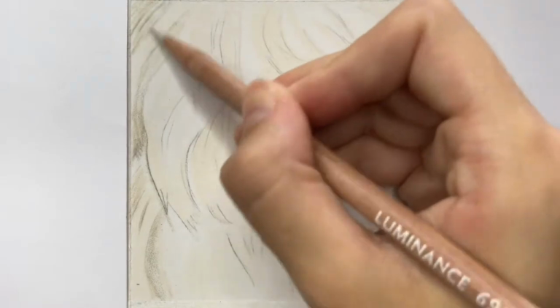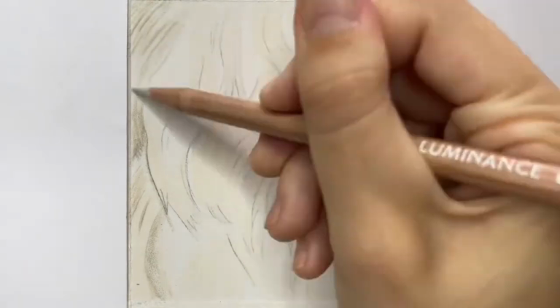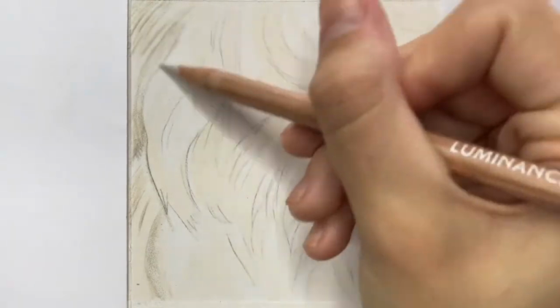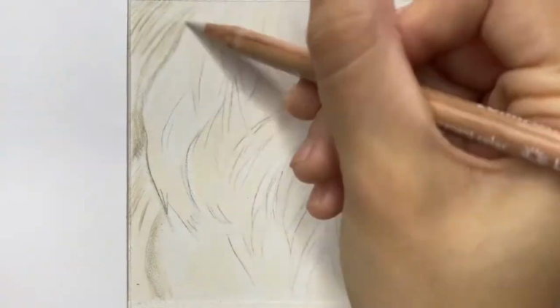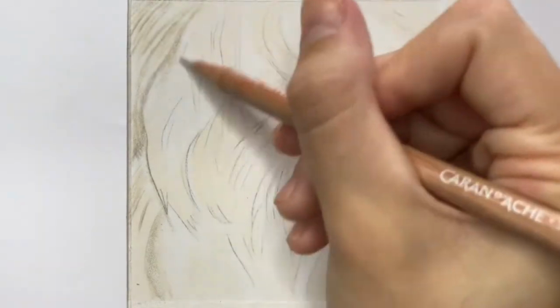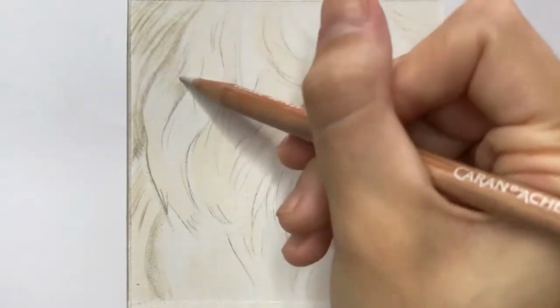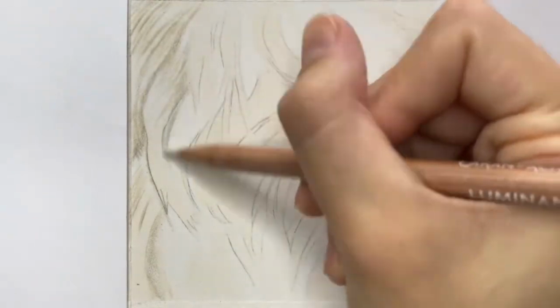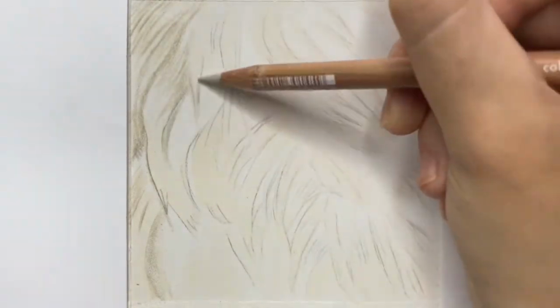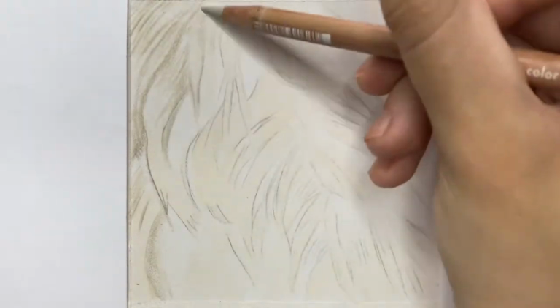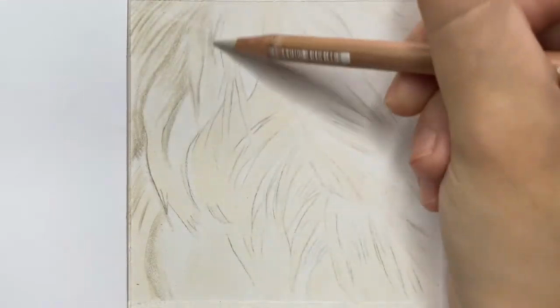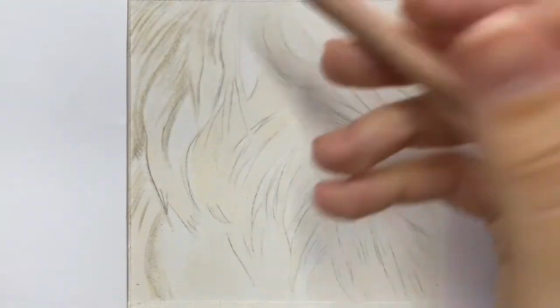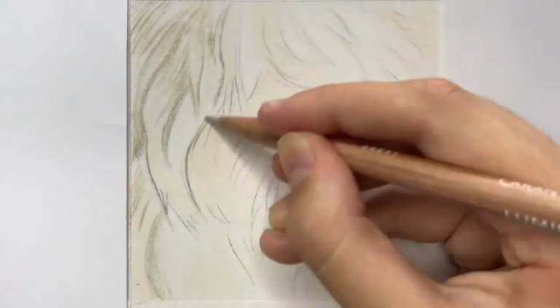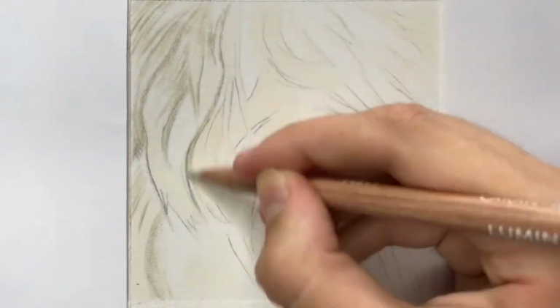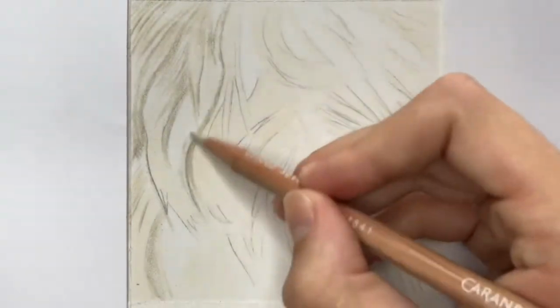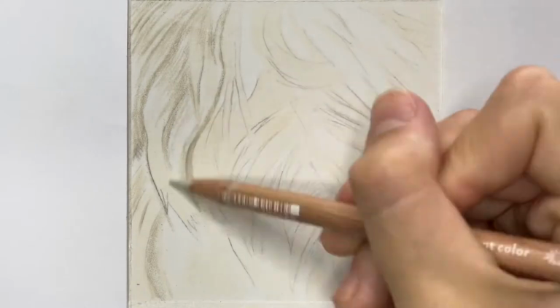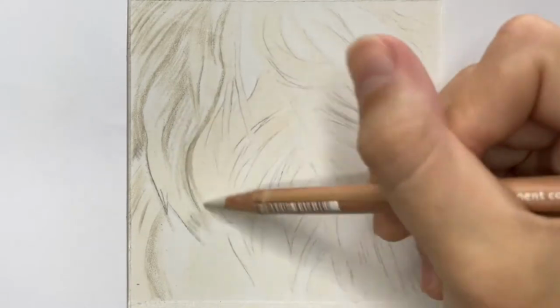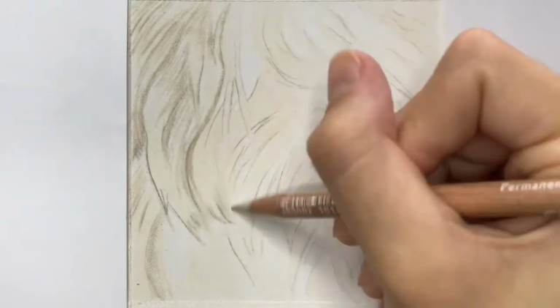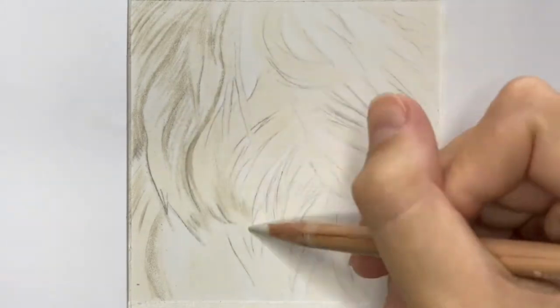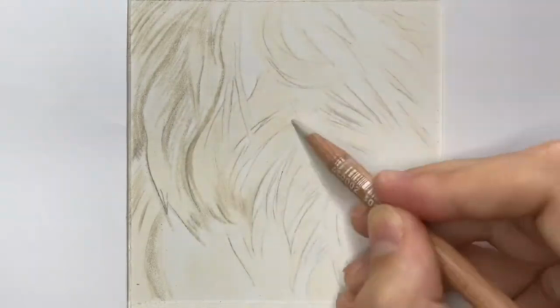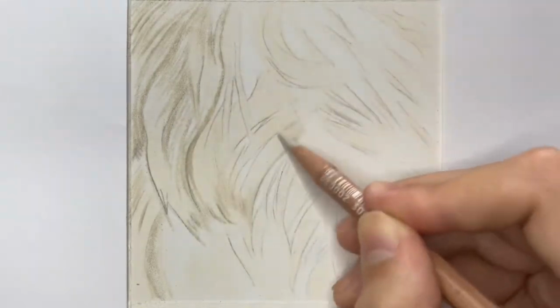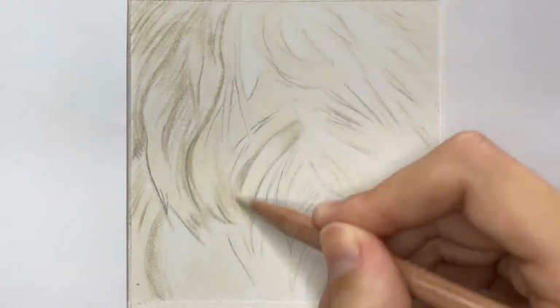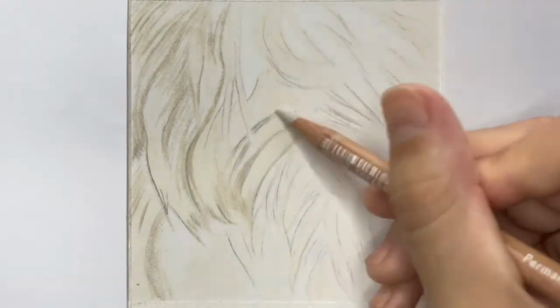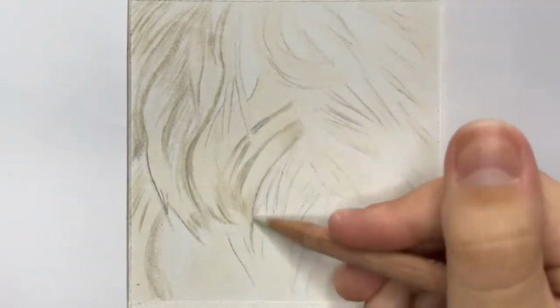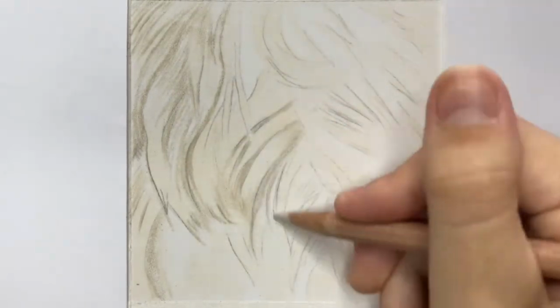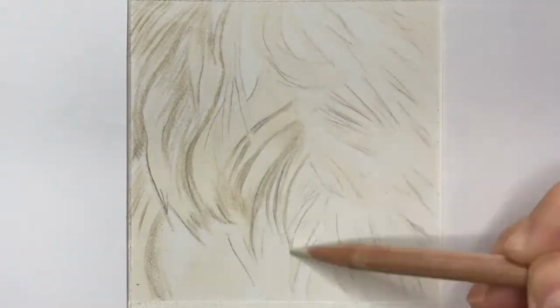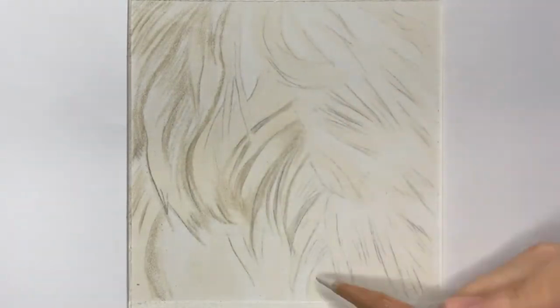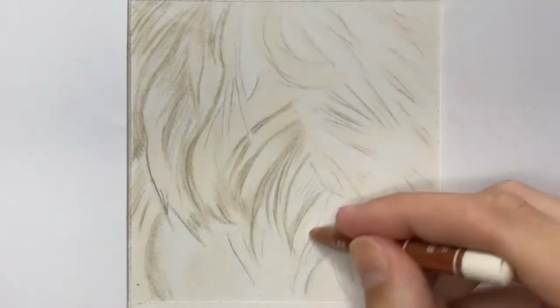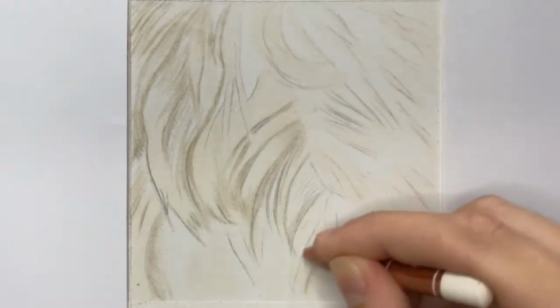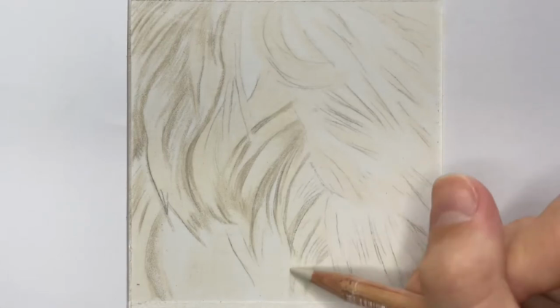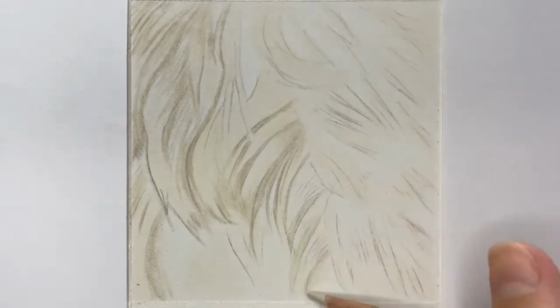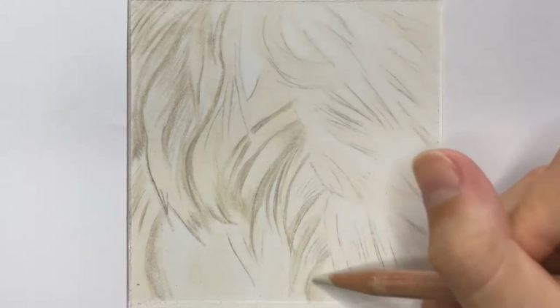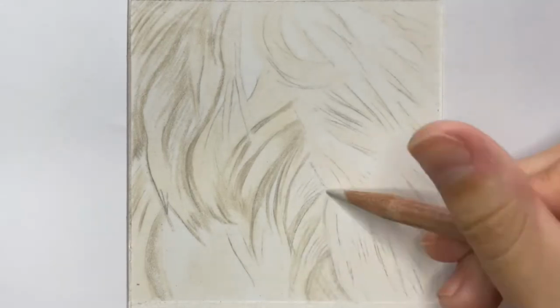For this video I'm working on white pastel matte paper and I'm using a mixture of Faber-Castell Polychromos and Caran d'Ache Luminance pencils. I've already drawn out the basic outlines of the fur and I'm going to start by using my lightest colors first.